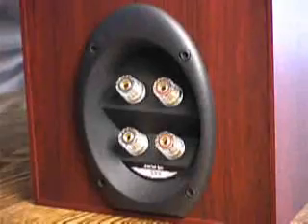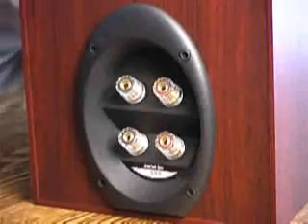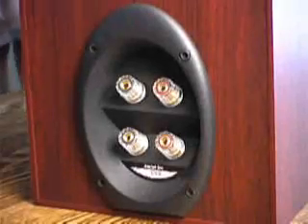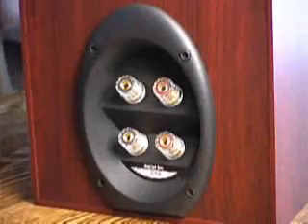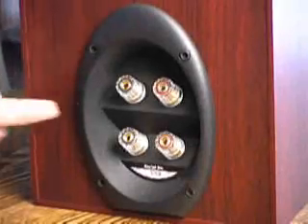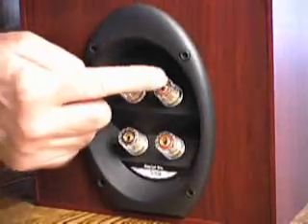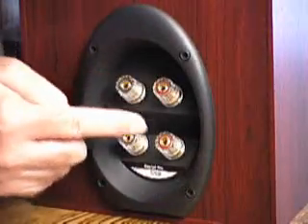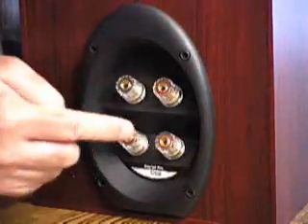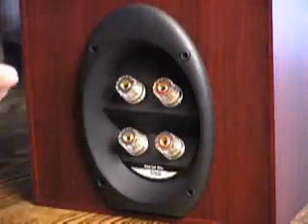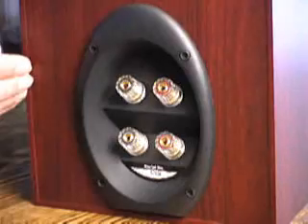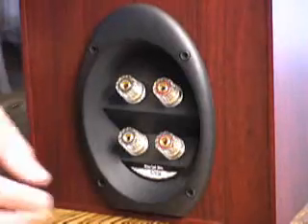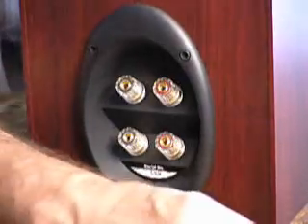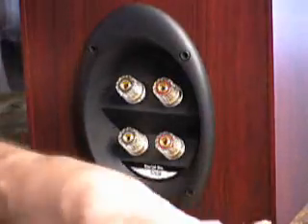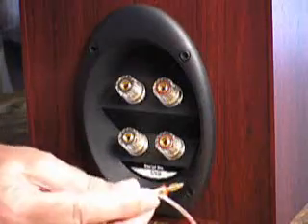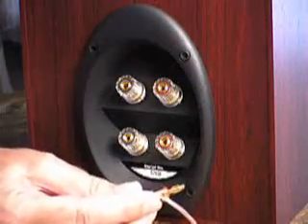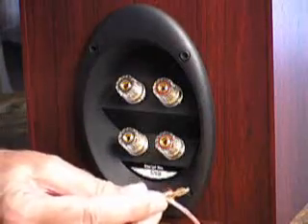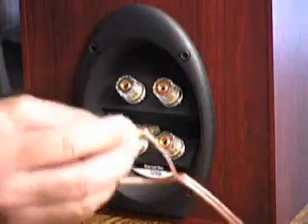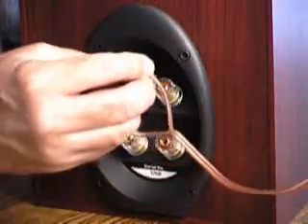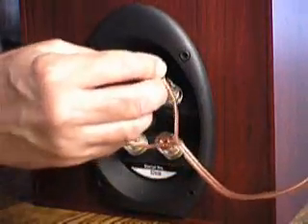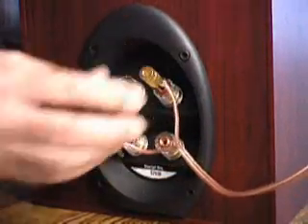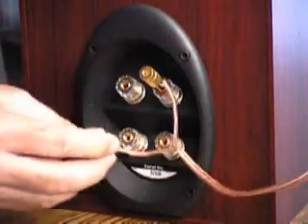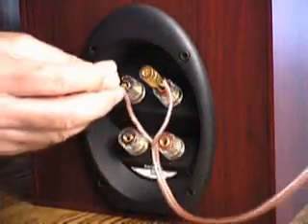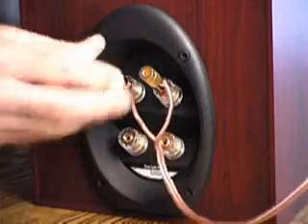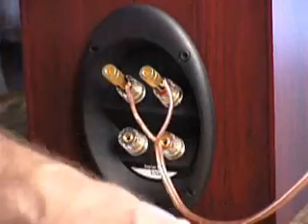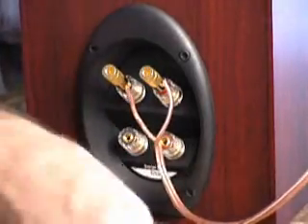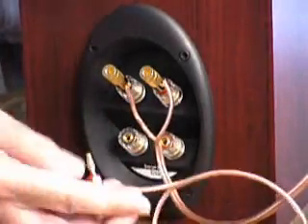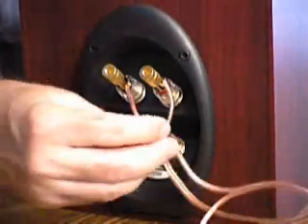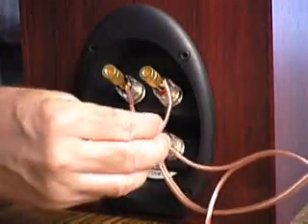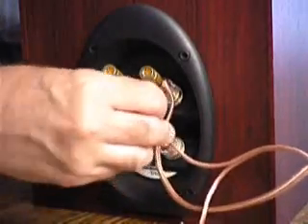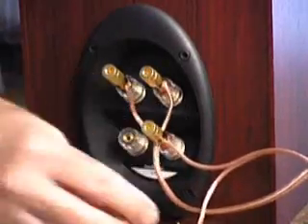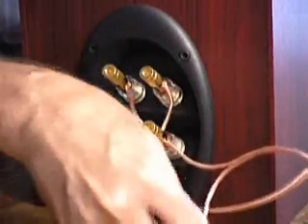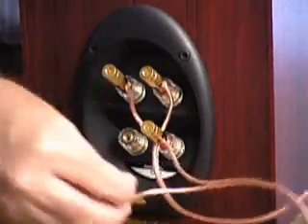I have now removed the bus bars that connect the tweeter and the woofer on the speaker. For both Bi-Wiring and Bi-Amplifying, you connect one speaker cable to the tweeter input and one speaker cable to the woofer input.